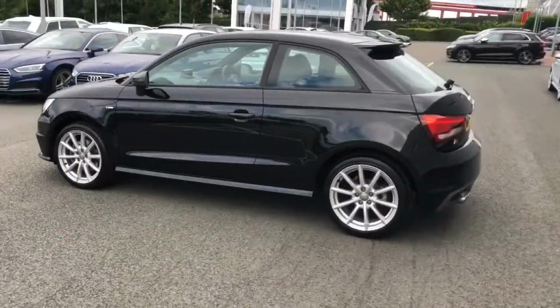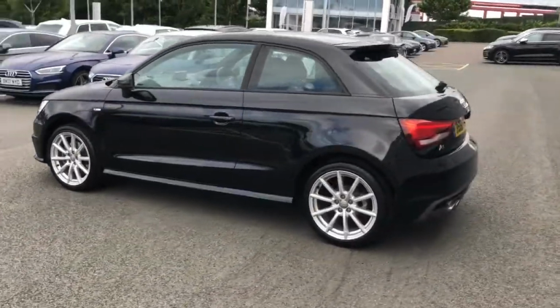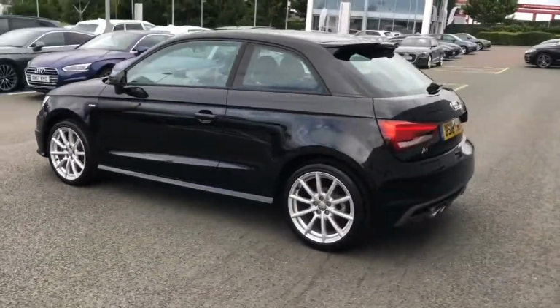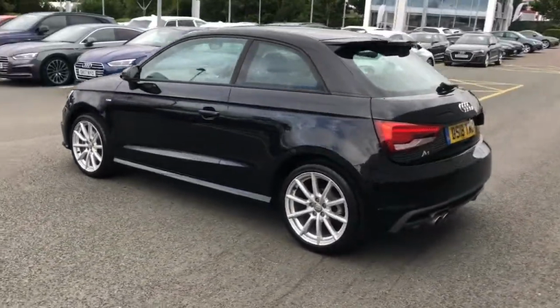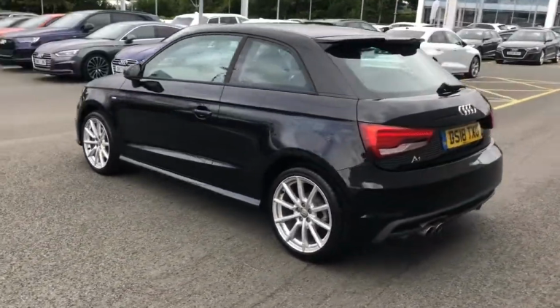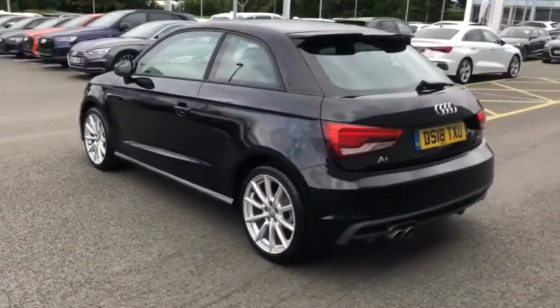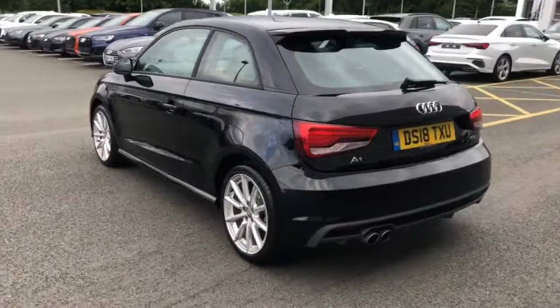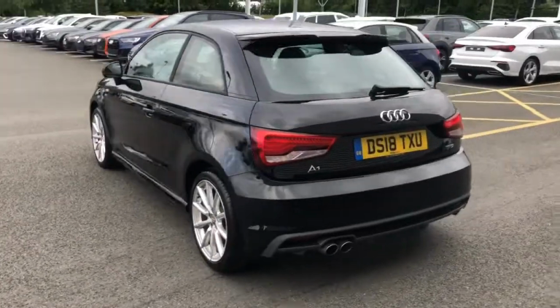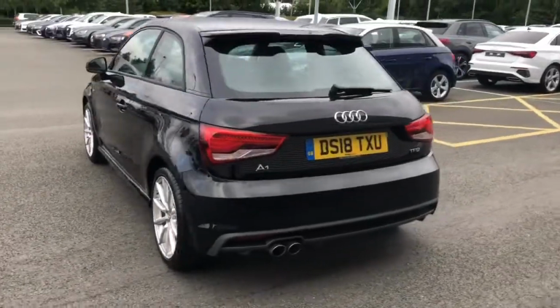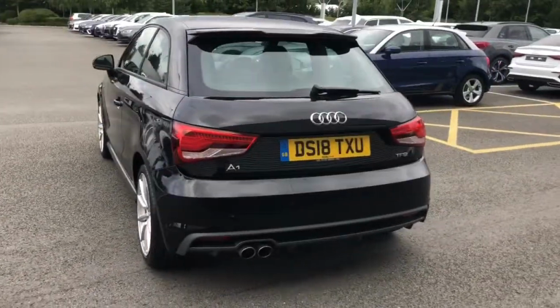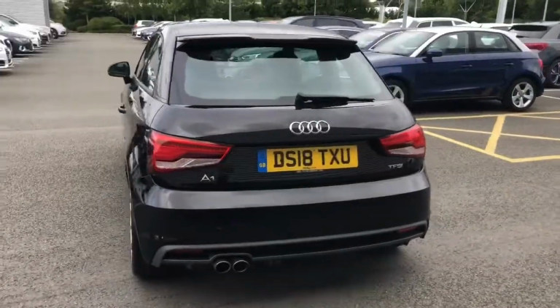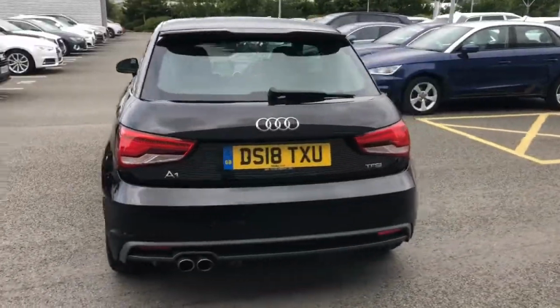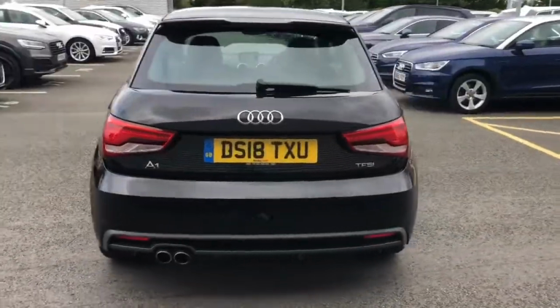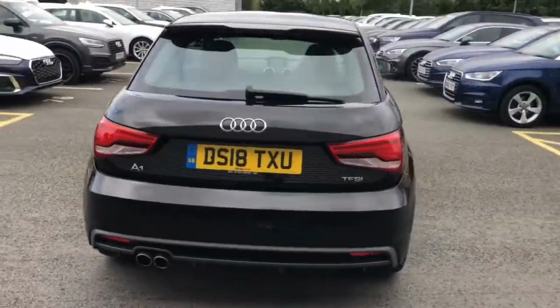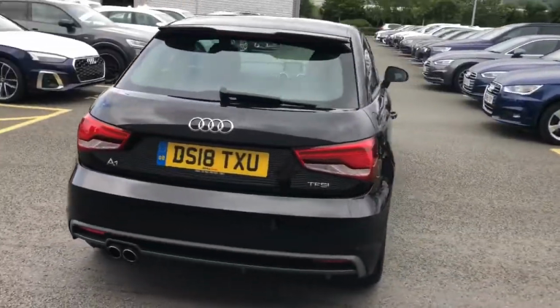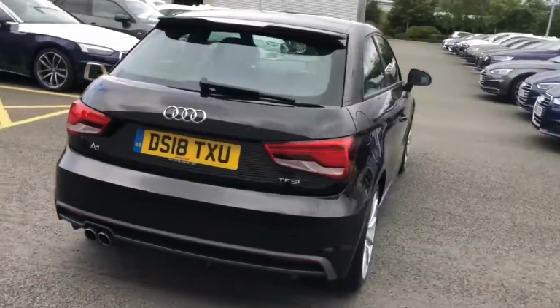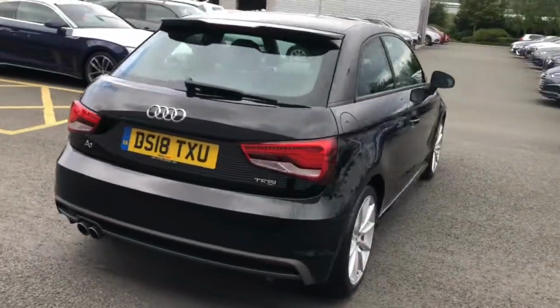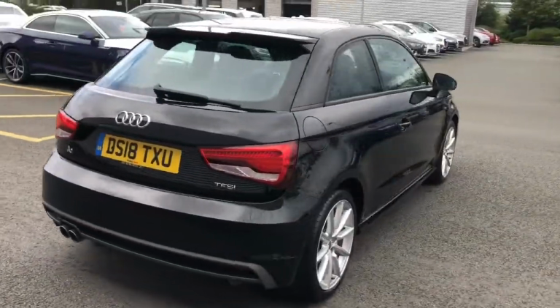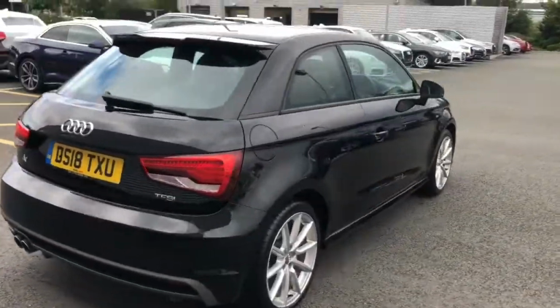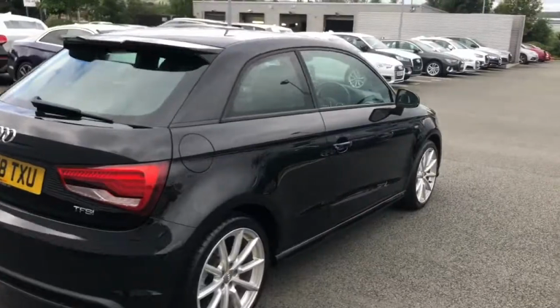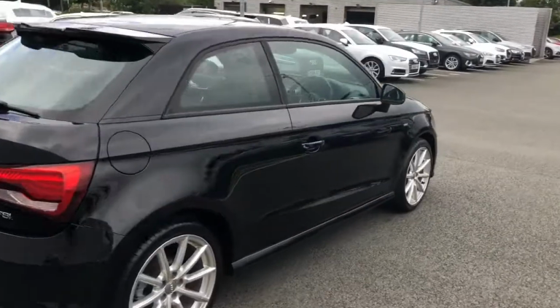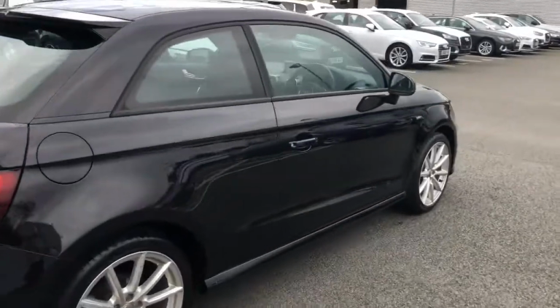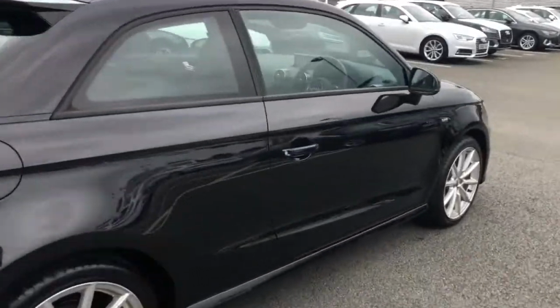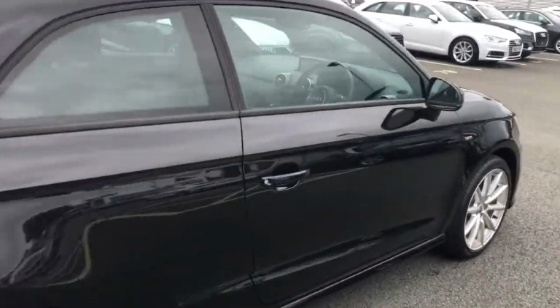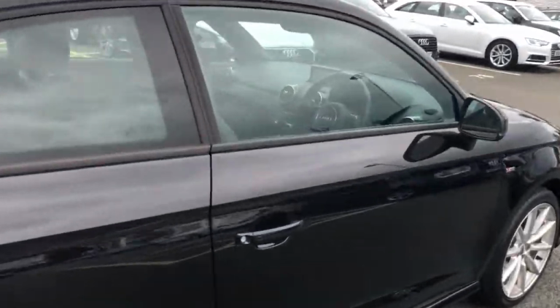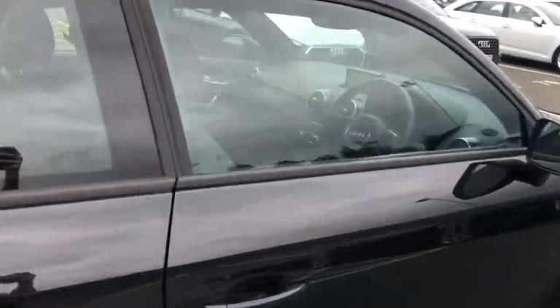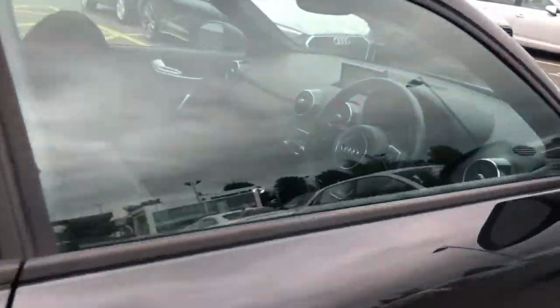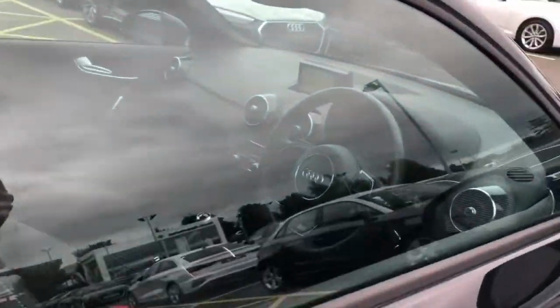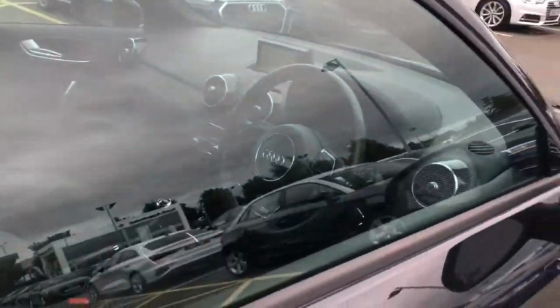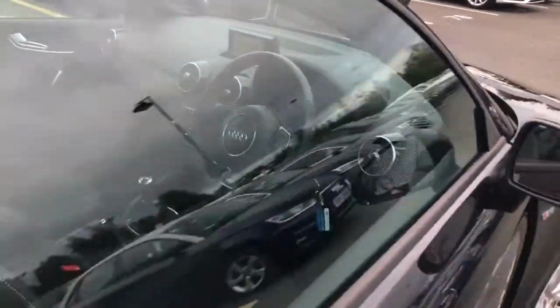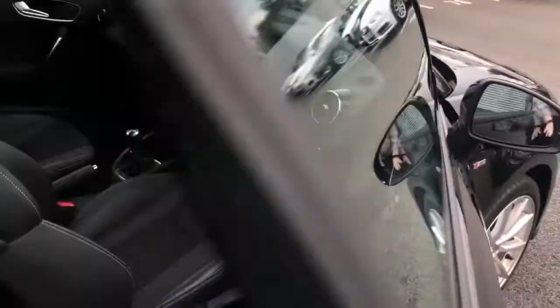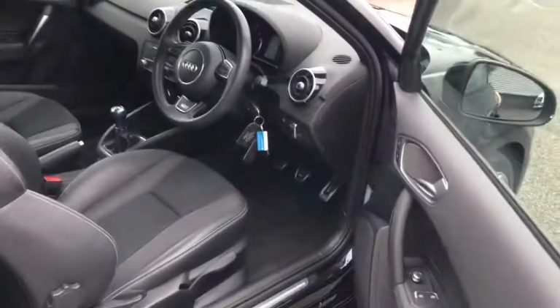This vehicle is finished in Mythos black, features 17-inch alloy wheels, the XN headlights with LED daytime running lights, and the vehicle features the rear parking sensors.